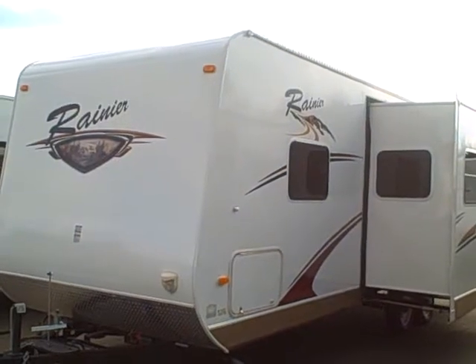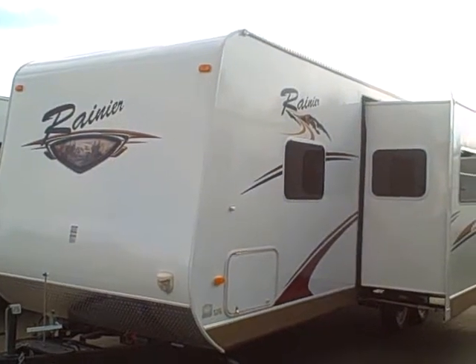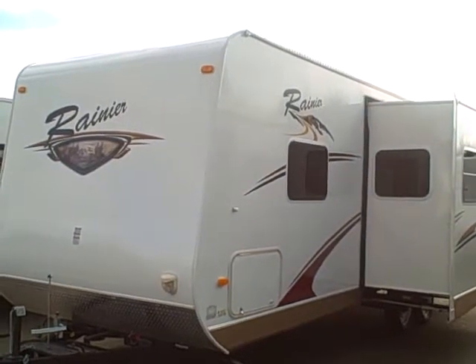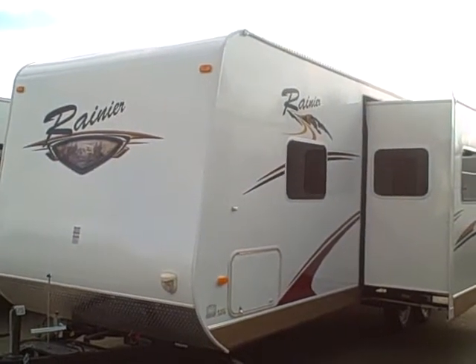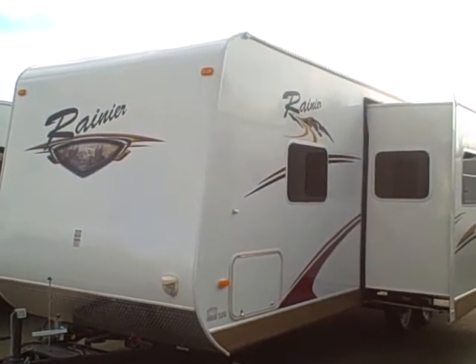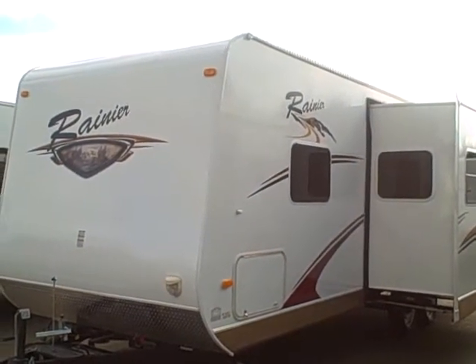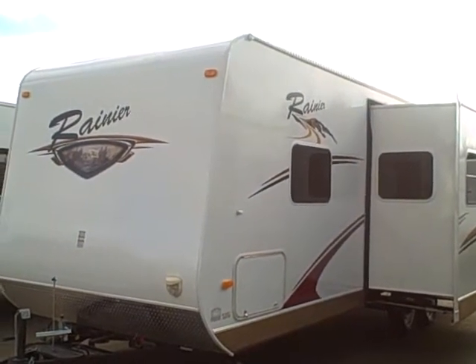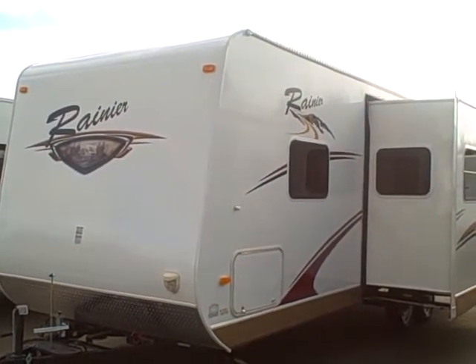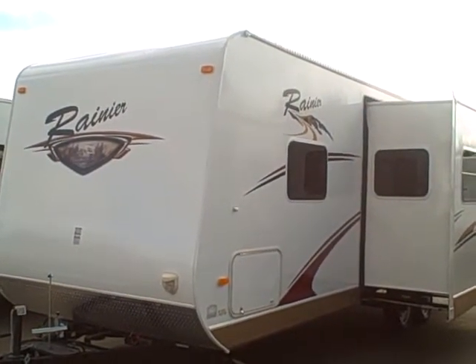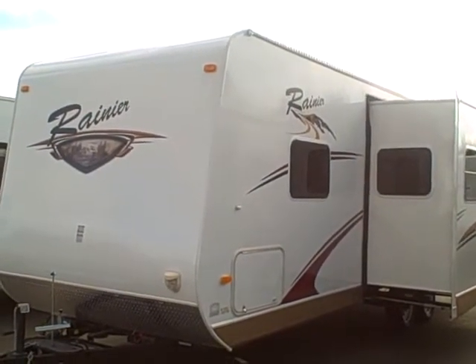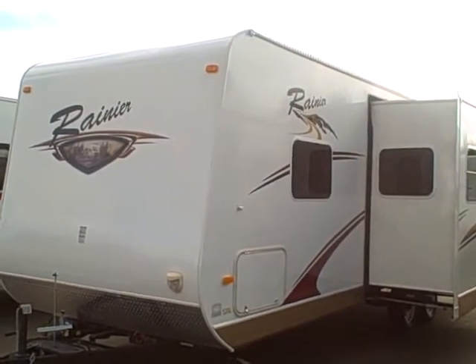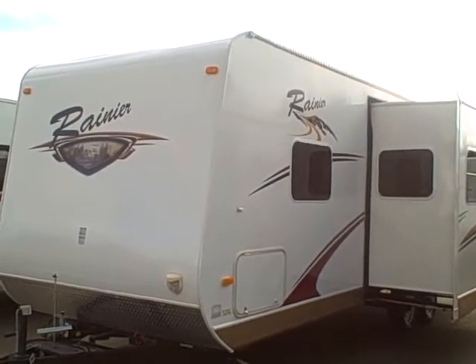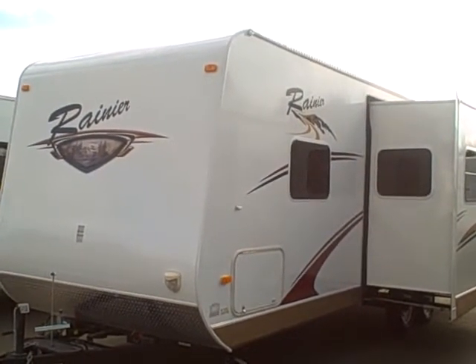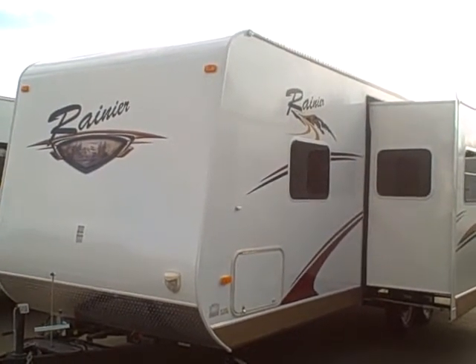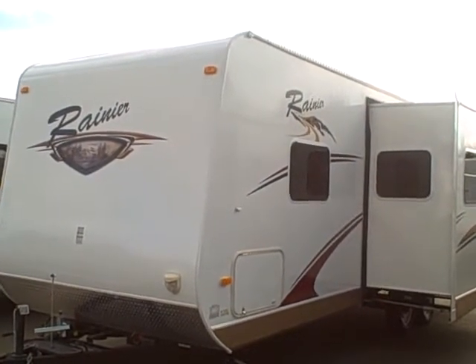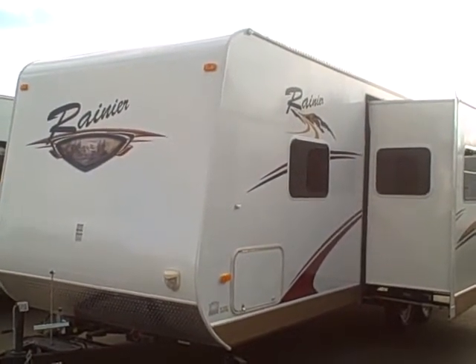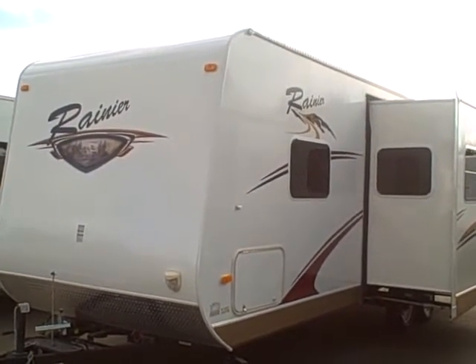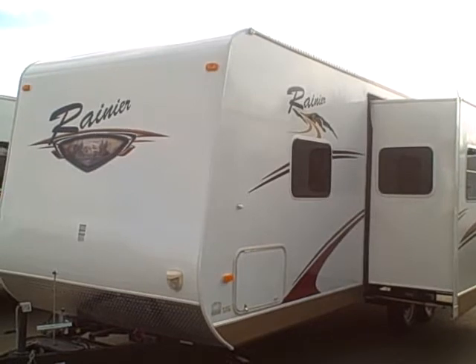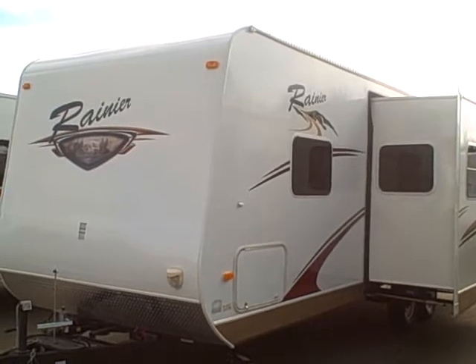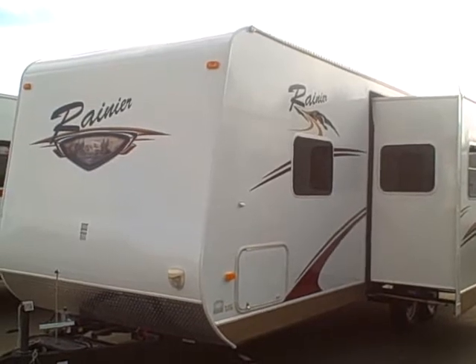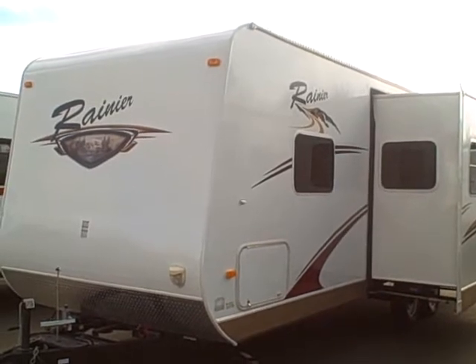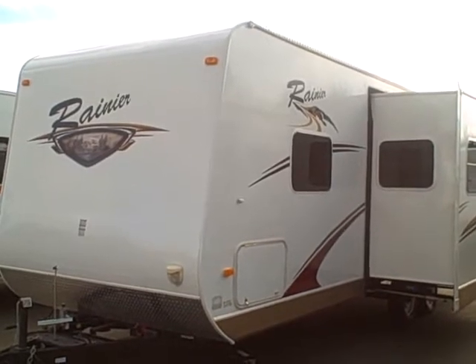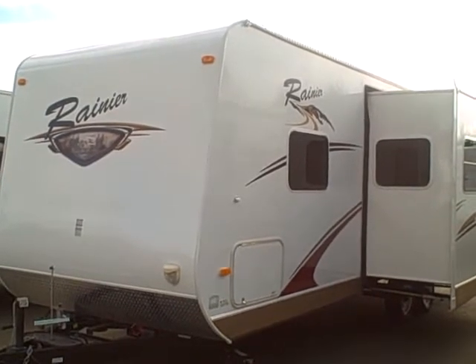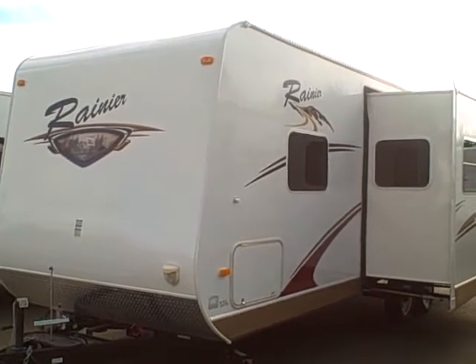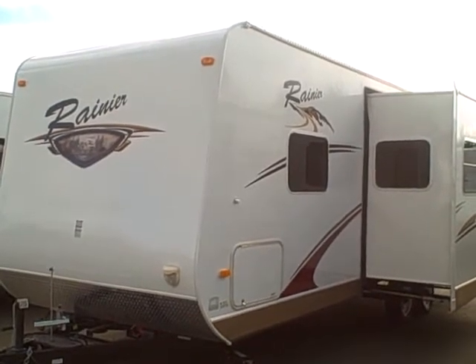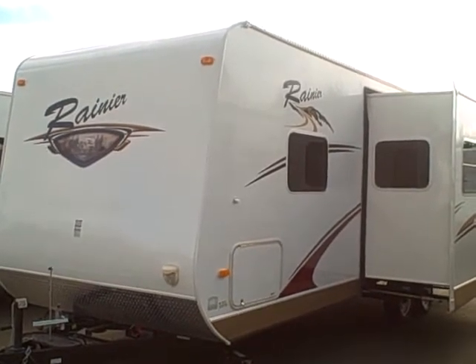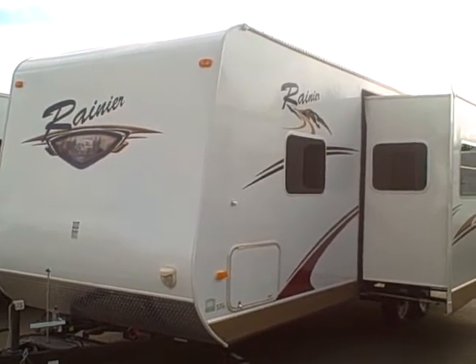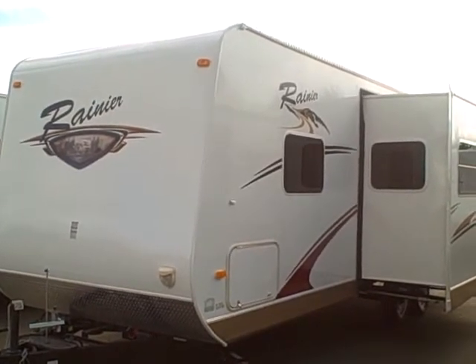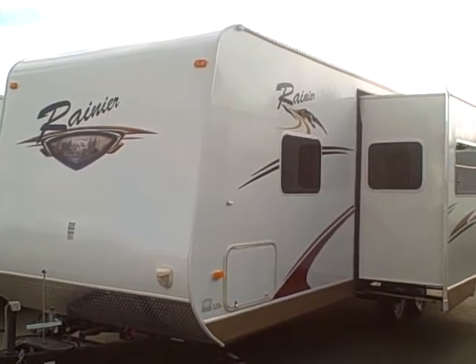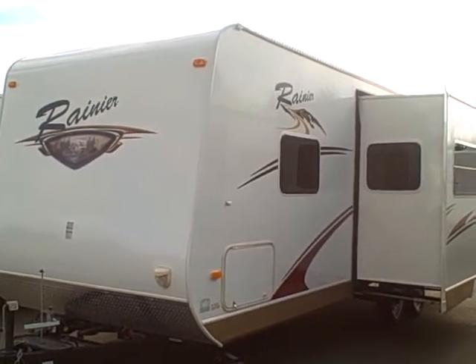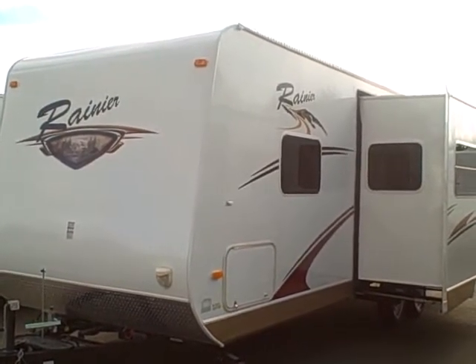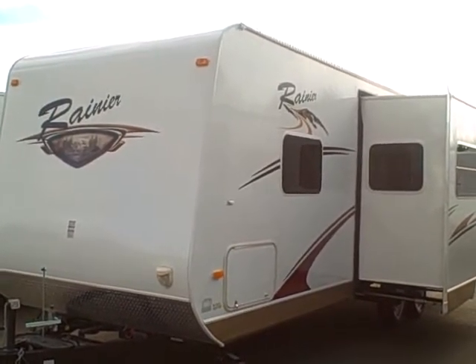Hi, this is Bob with Gibbs RV, and today we're looking at a 2009 Rainier 26-foot travel trailer by Thor.